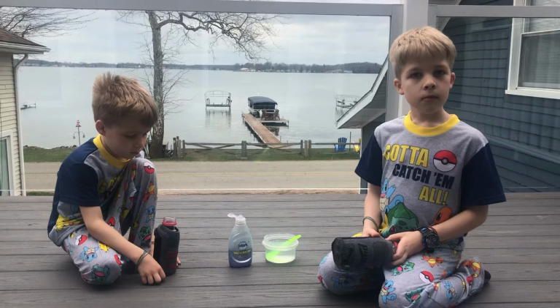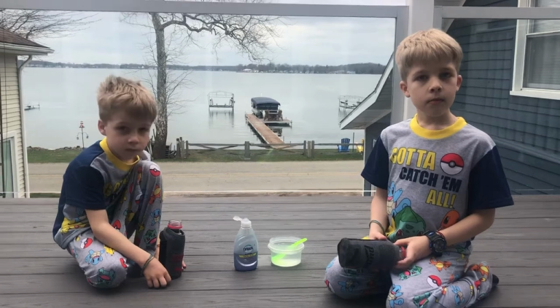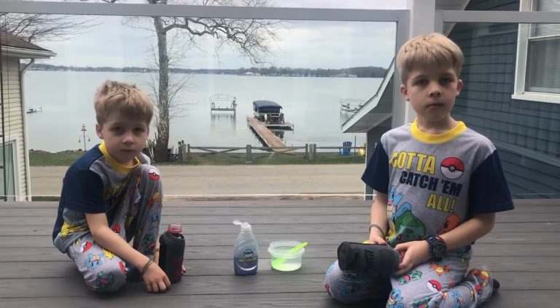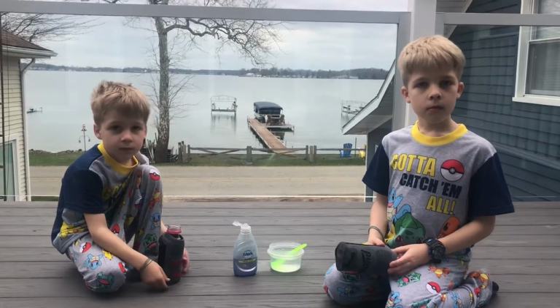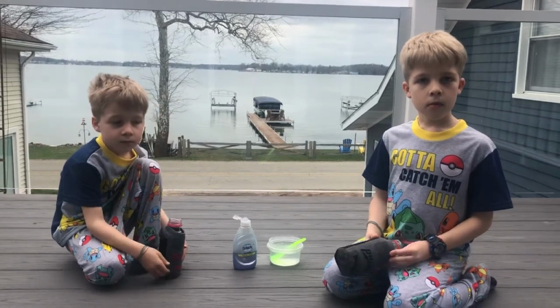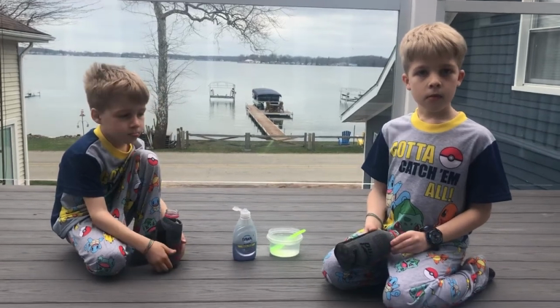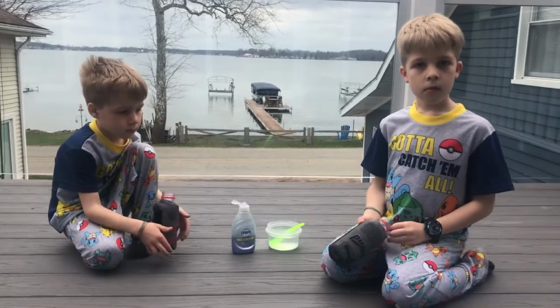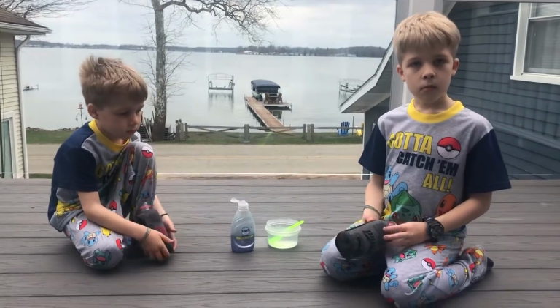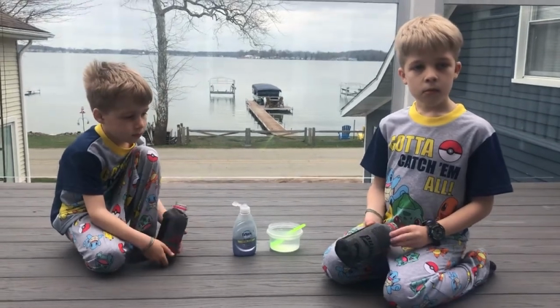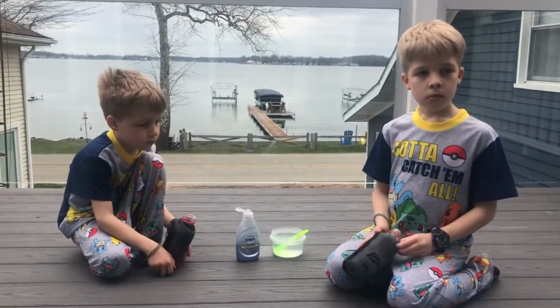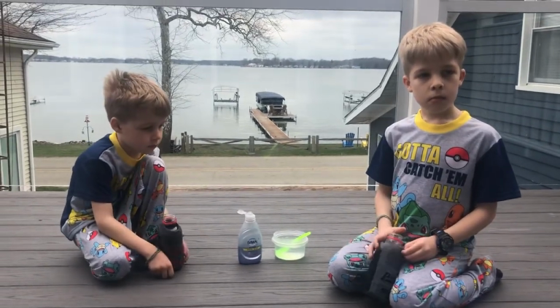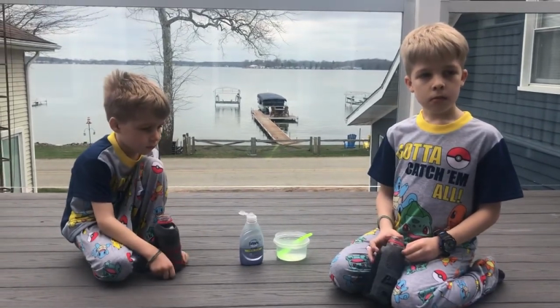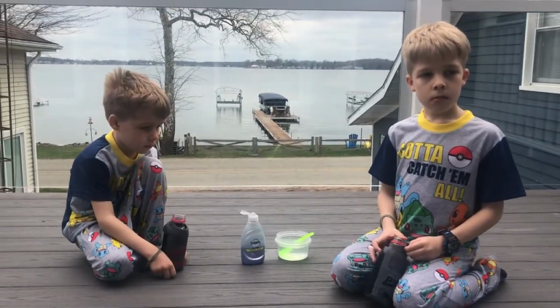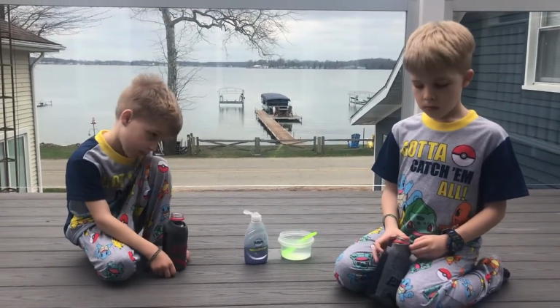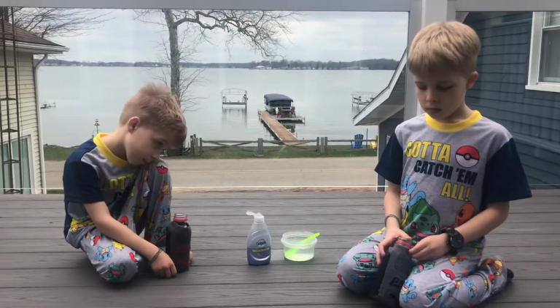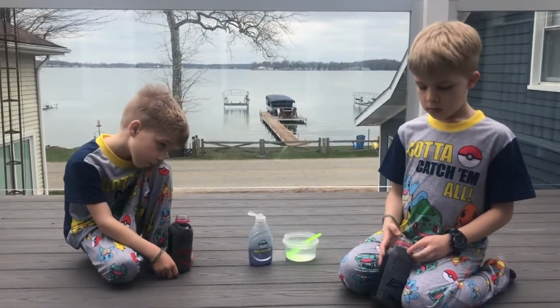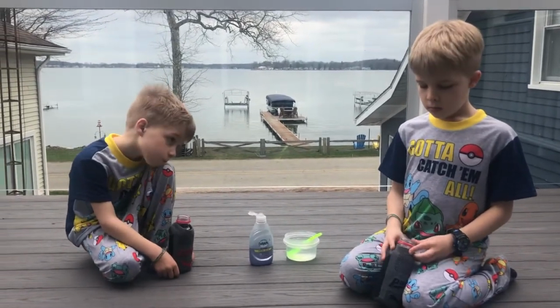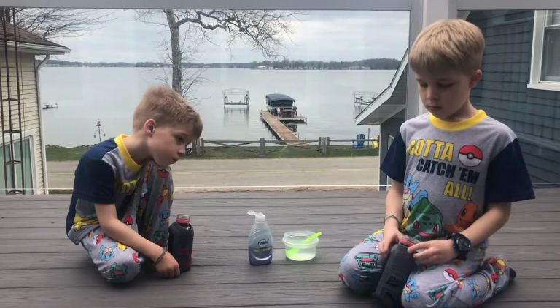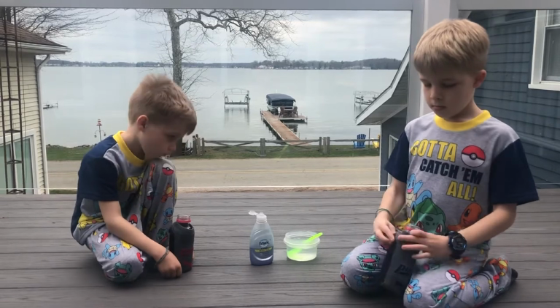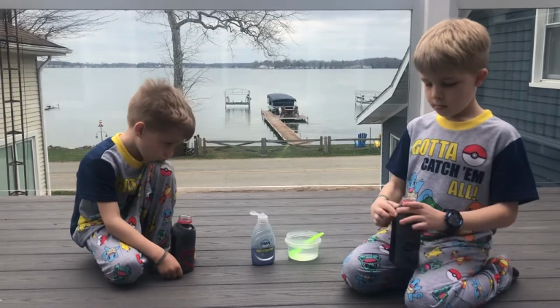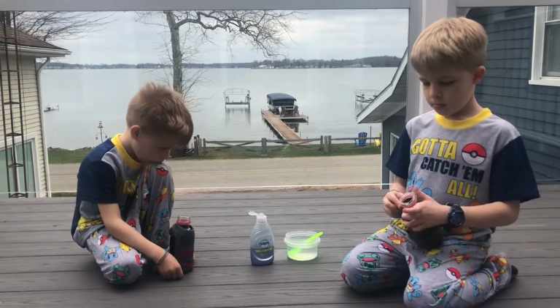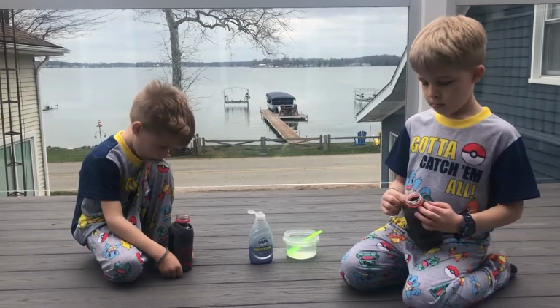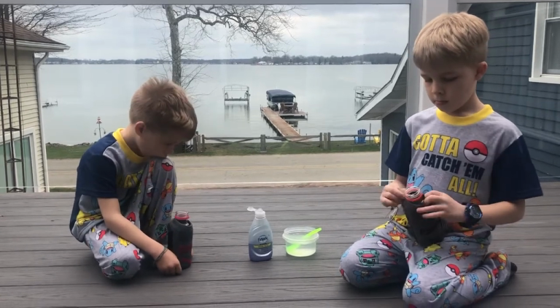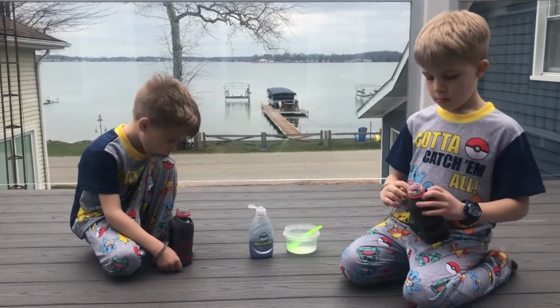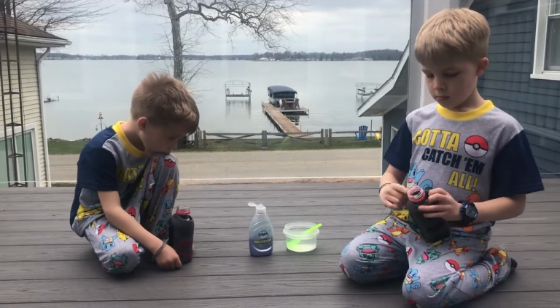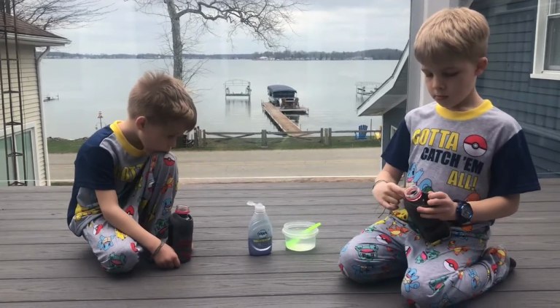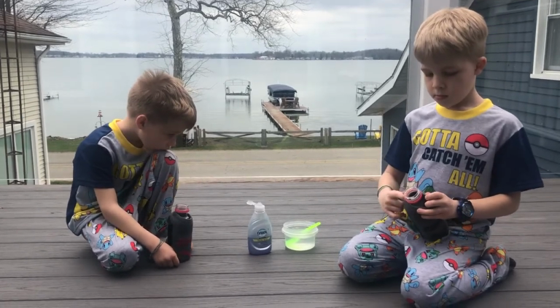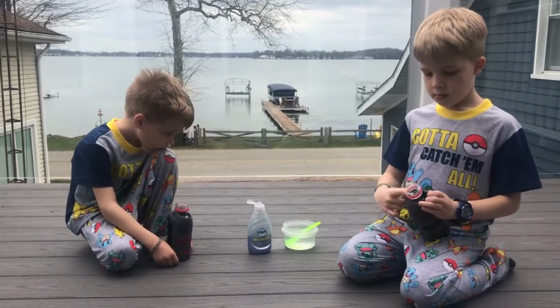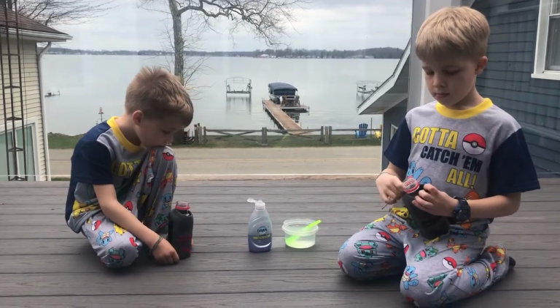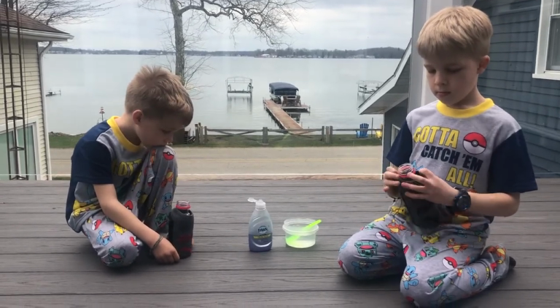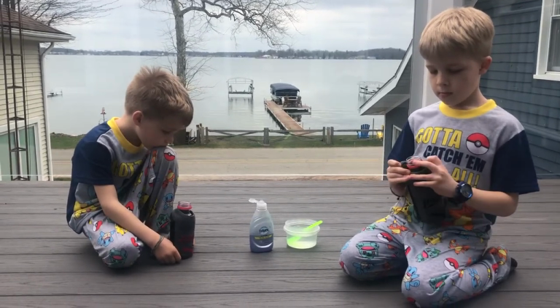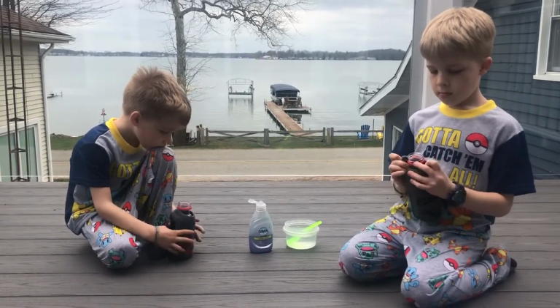Hi boys and girls! It's the Cascarelli's and we have a fun little science experiment — more of just a fun little activity for you guys to try at home.